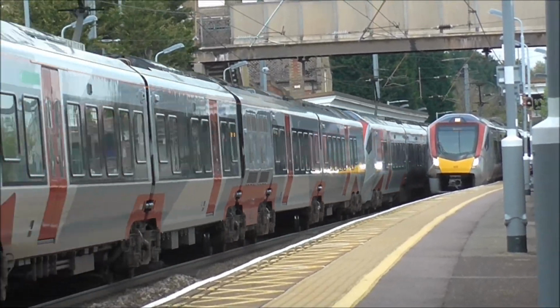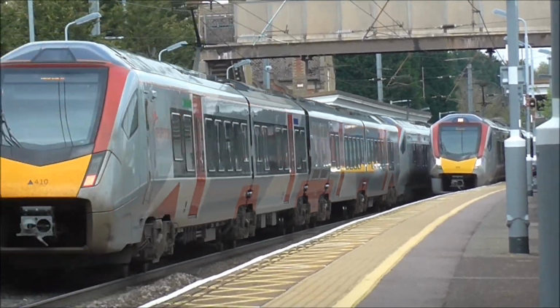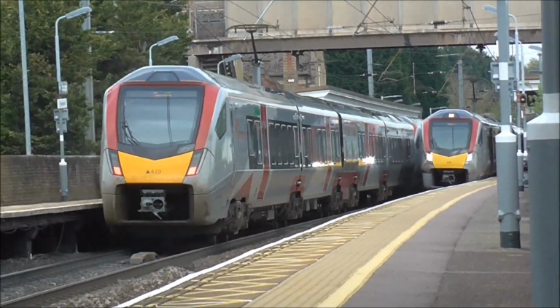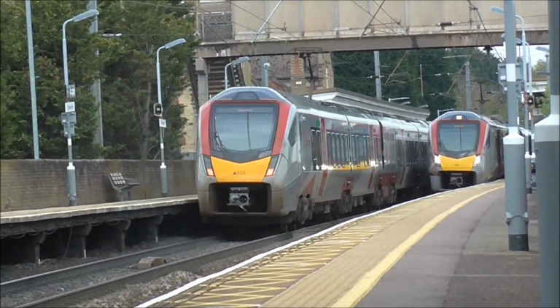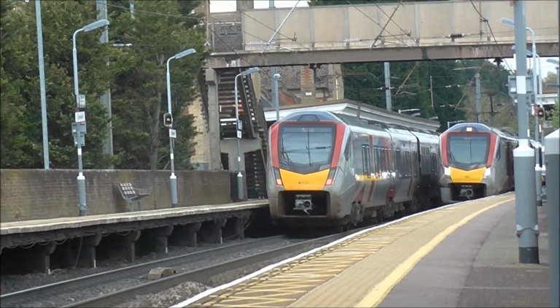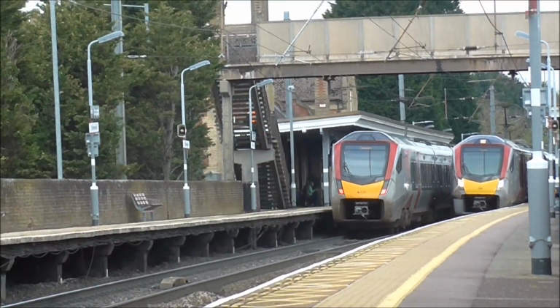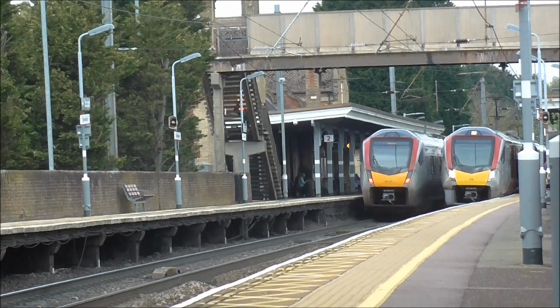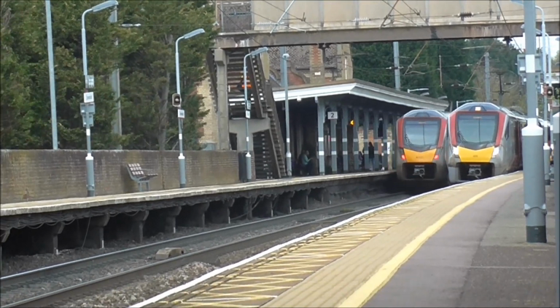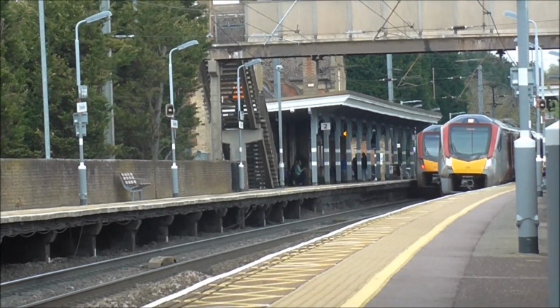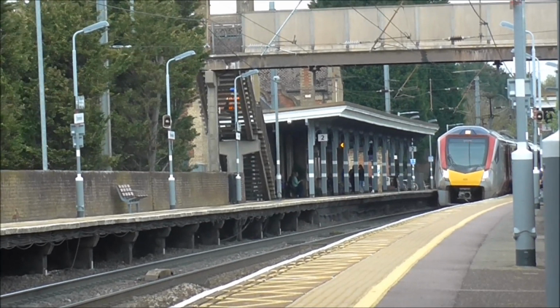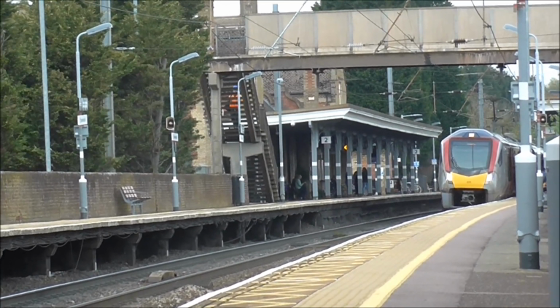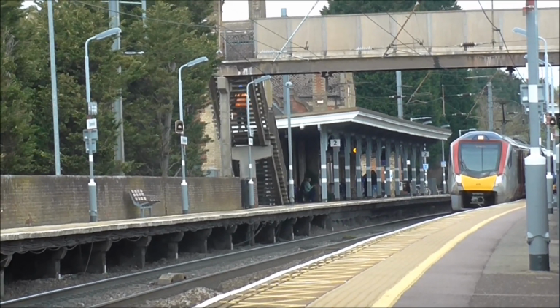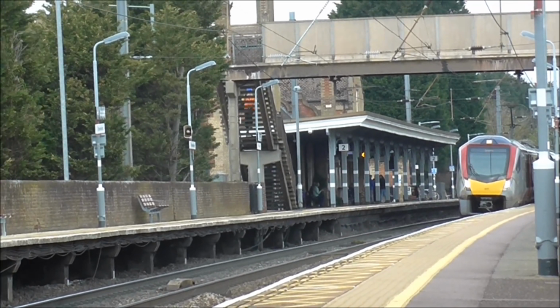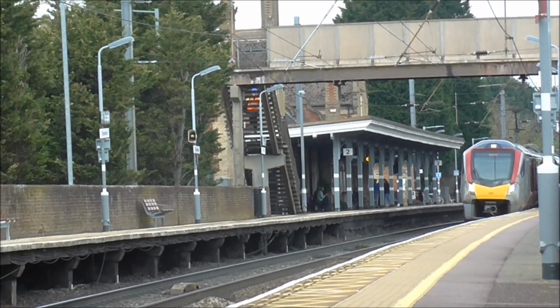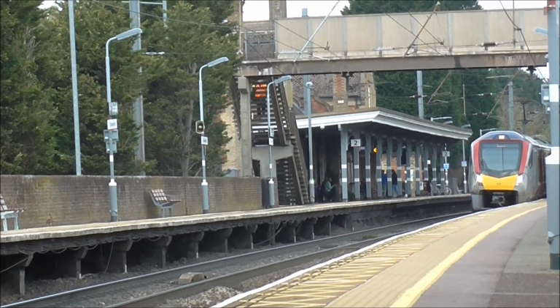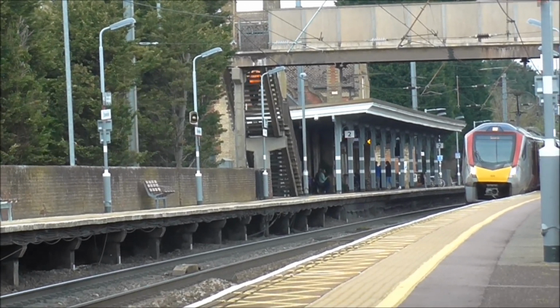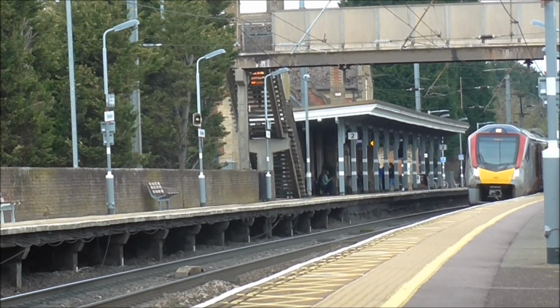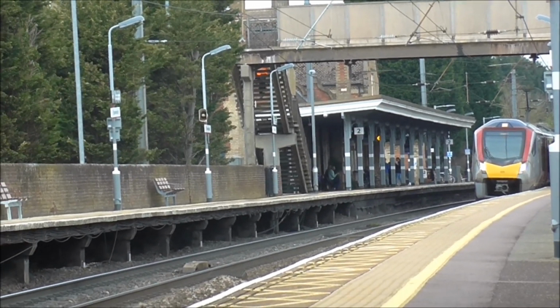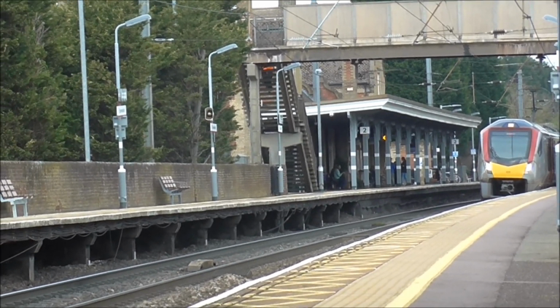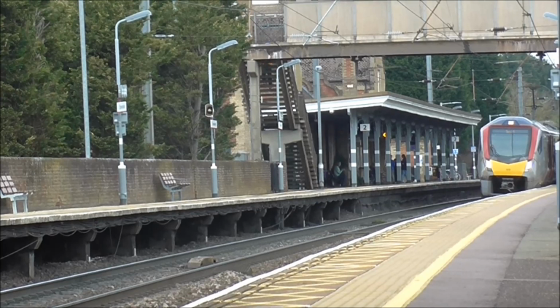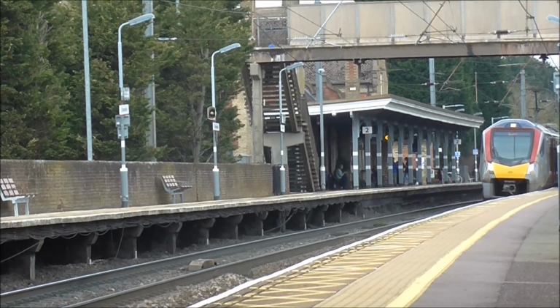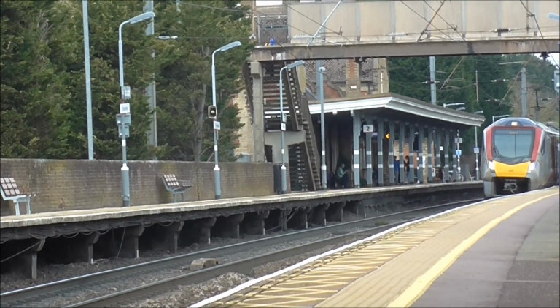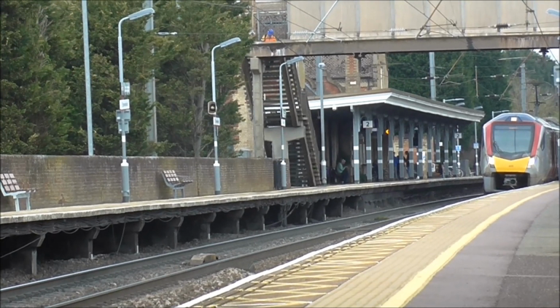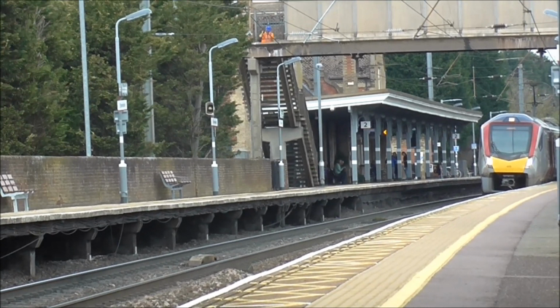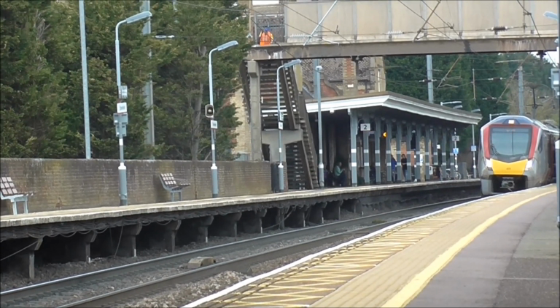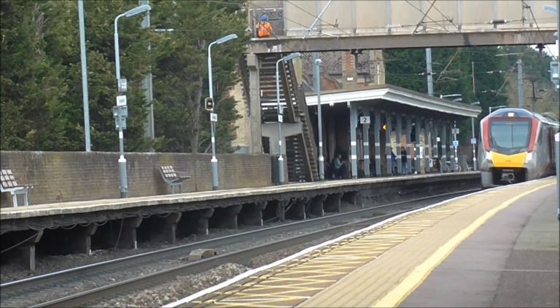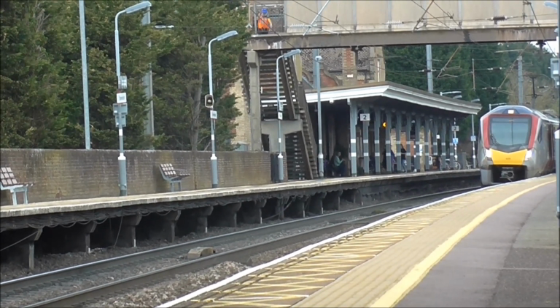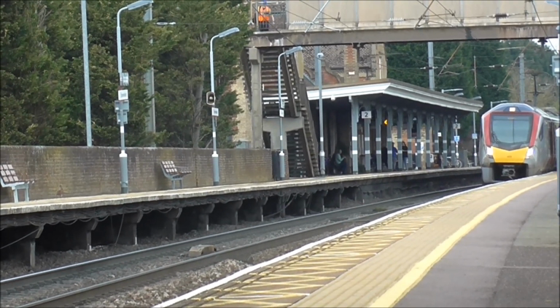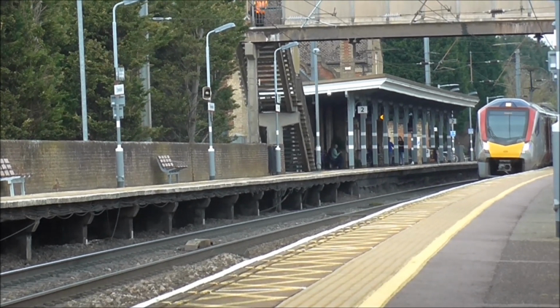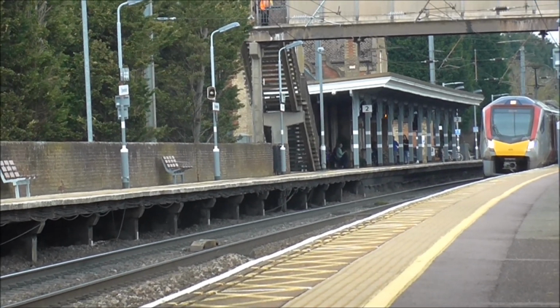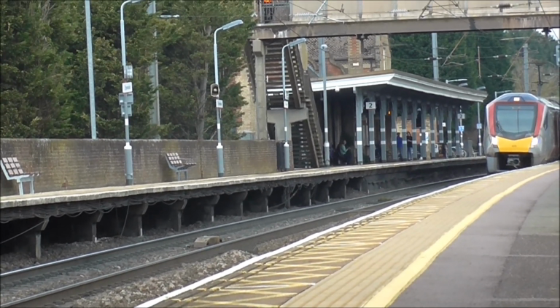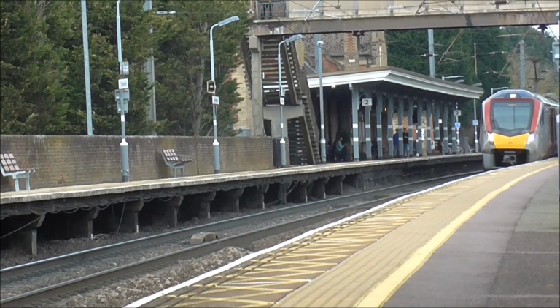Right, just had another crossover. Had a trio of class 755s storm through heading to Norwich, and we've also got another one on its way to Ipswich.